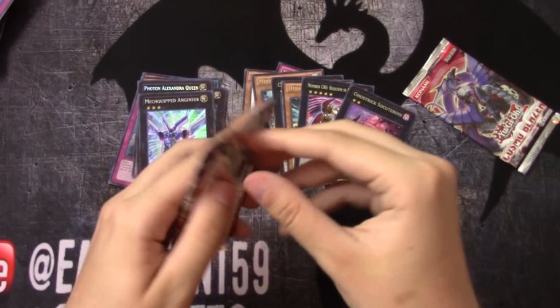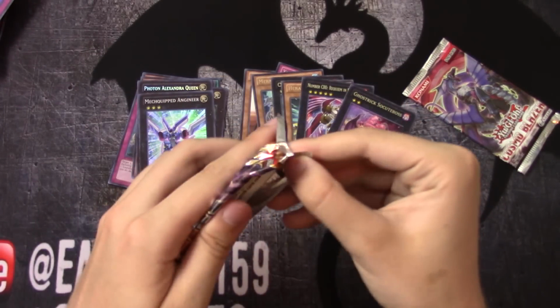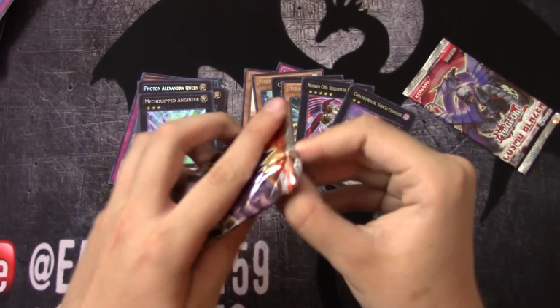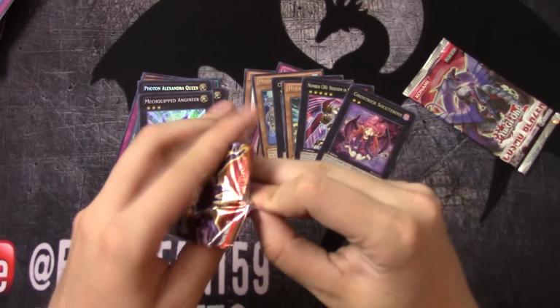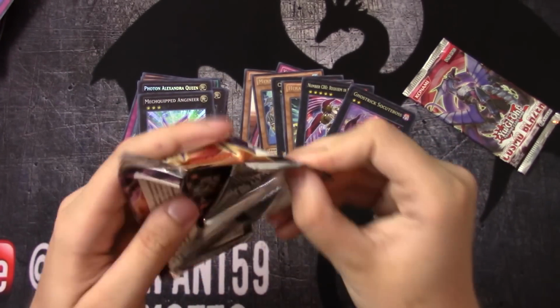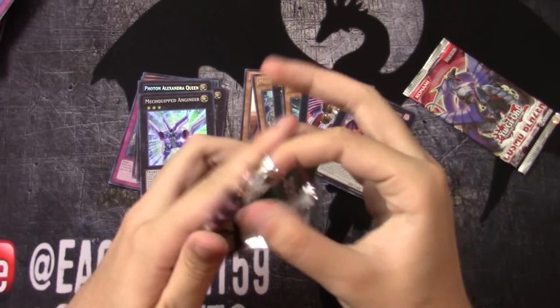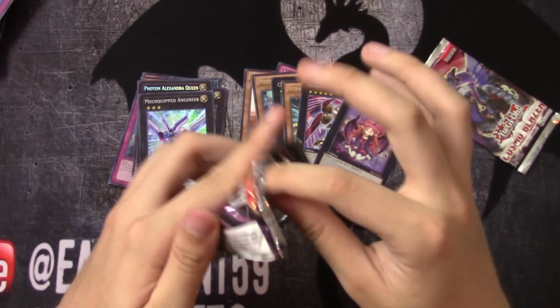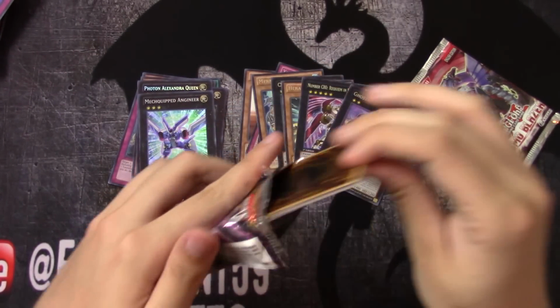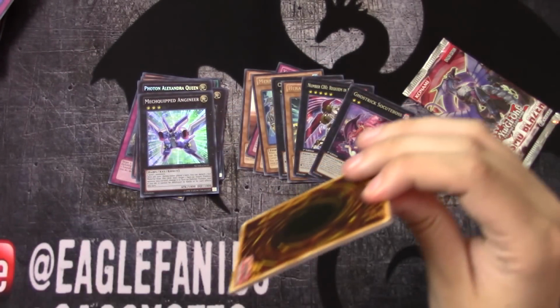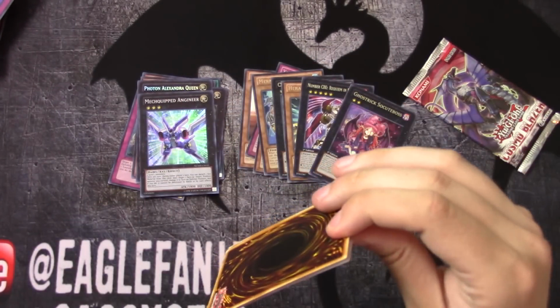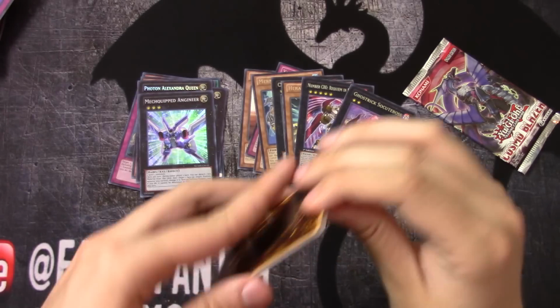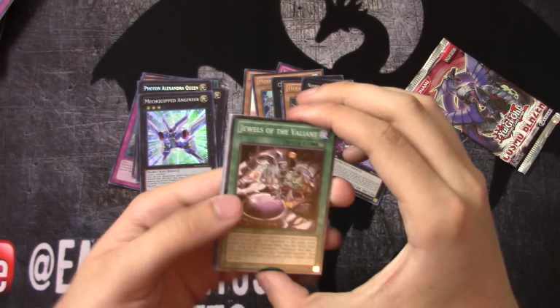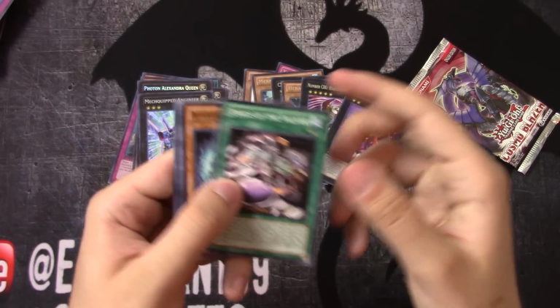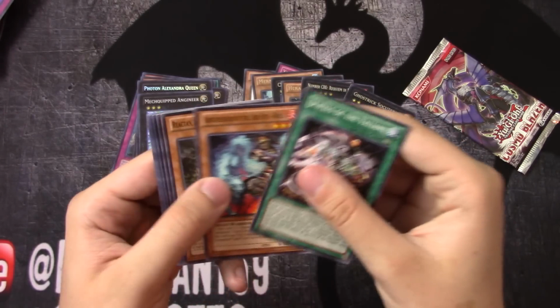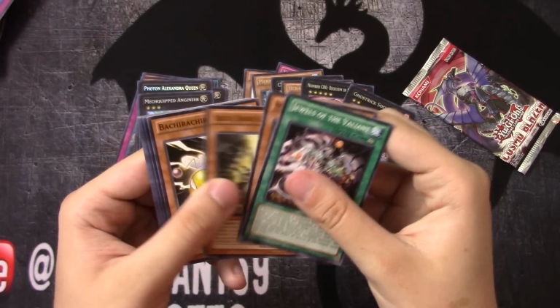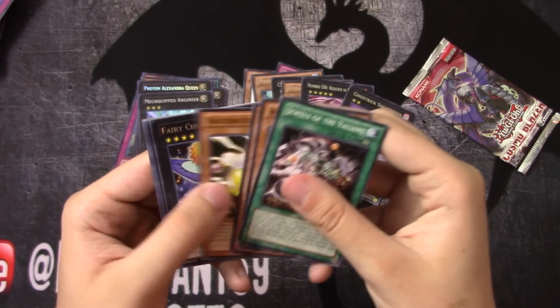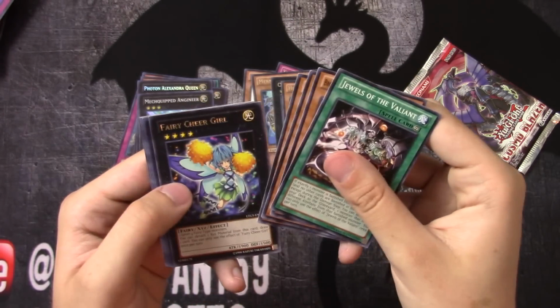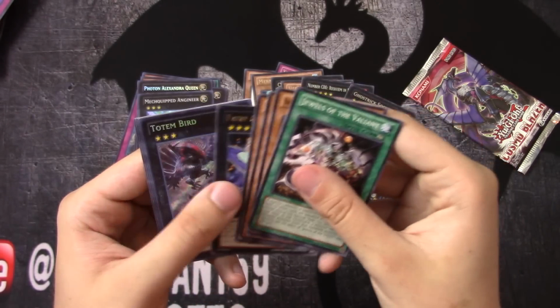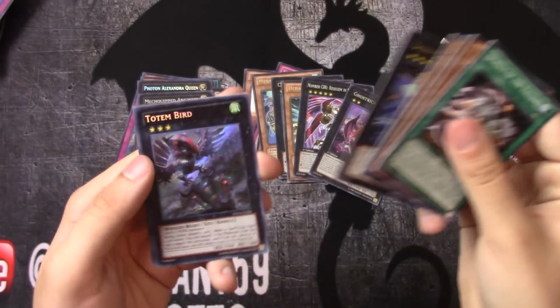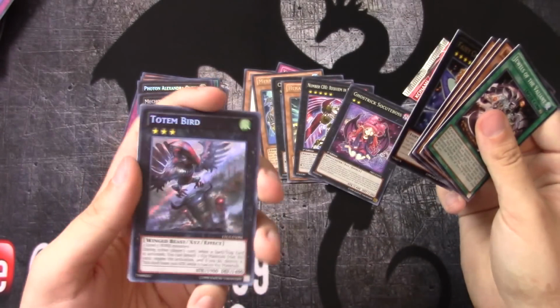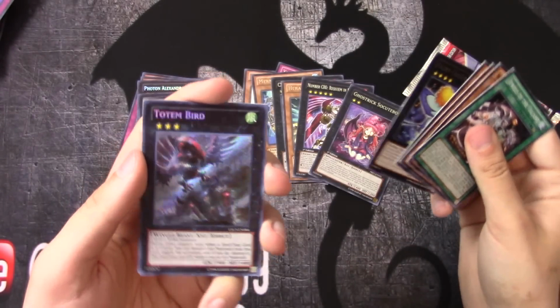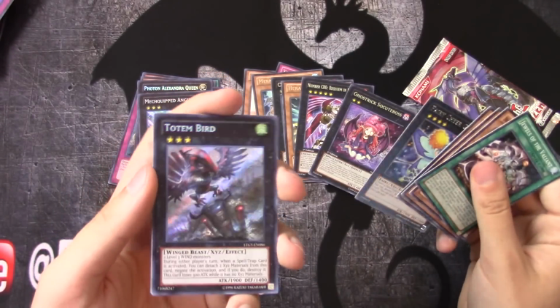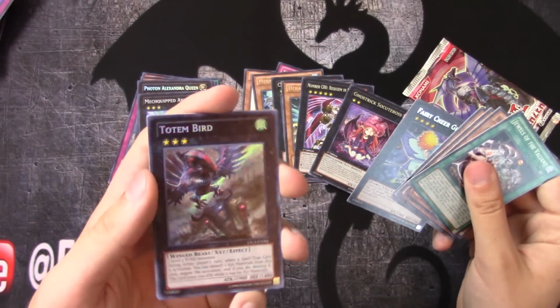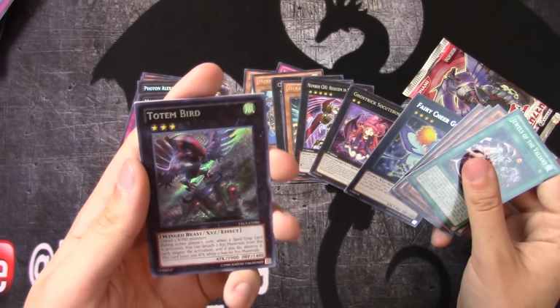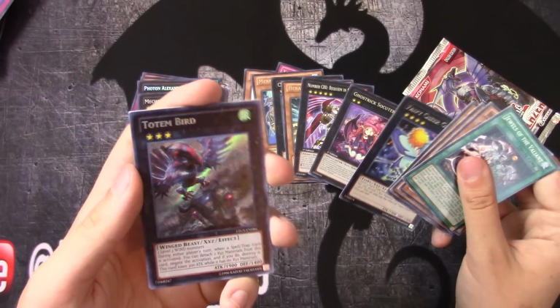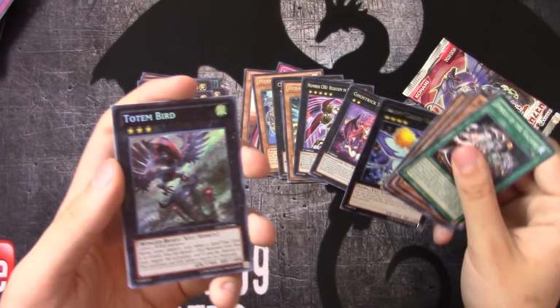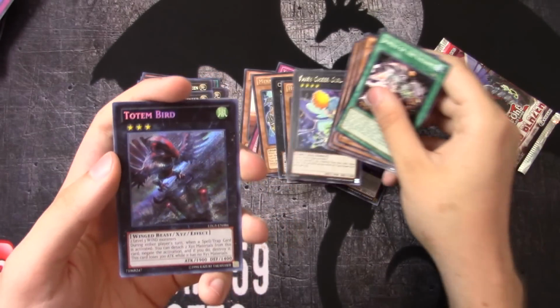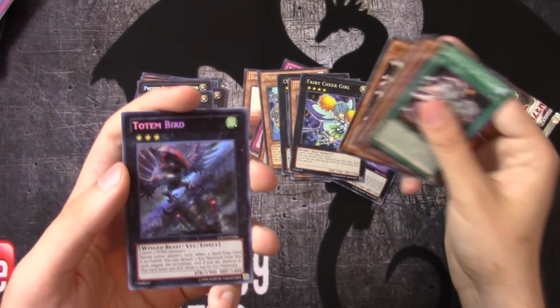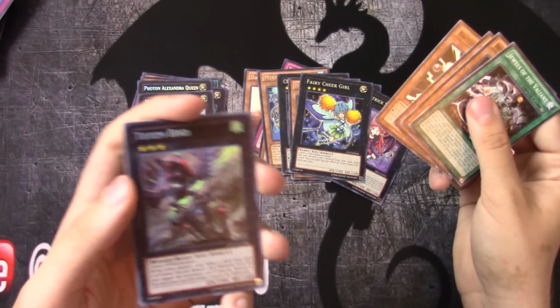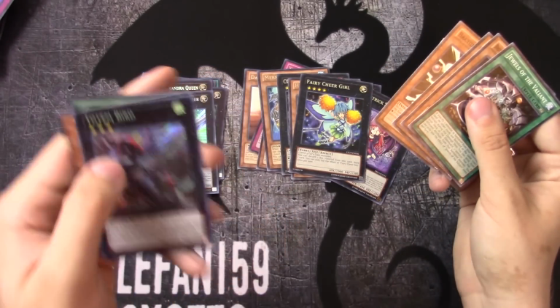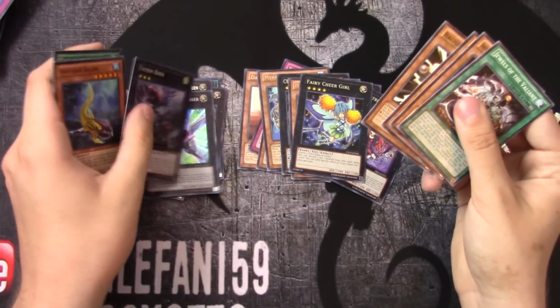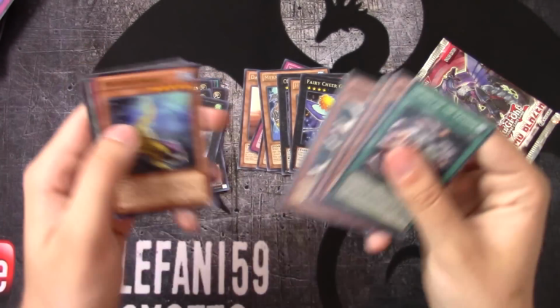A little Lord of Tachyon Galaxy here — Fairy Chirgo, and a Totem Bird Seeker — that's awesome! It's super cool to get a Seeker out of these value boxes.